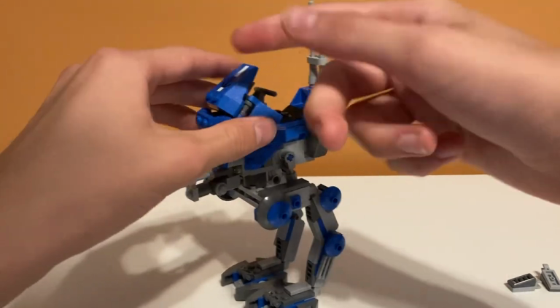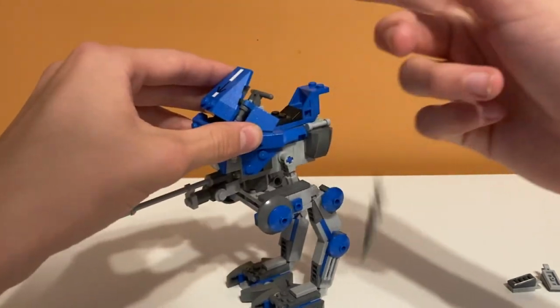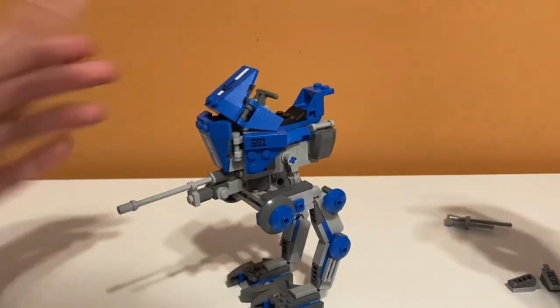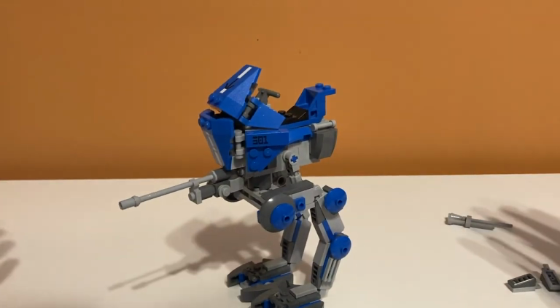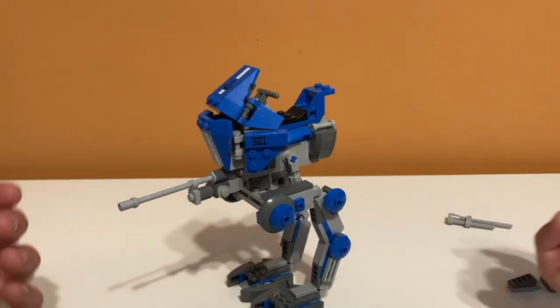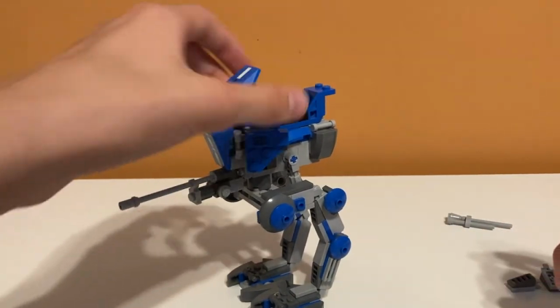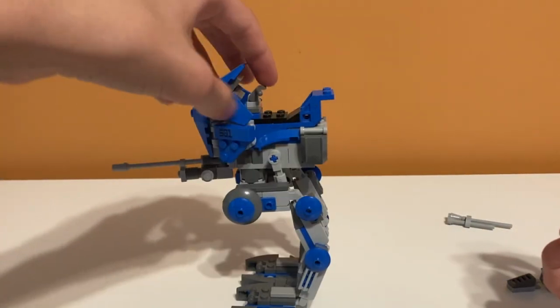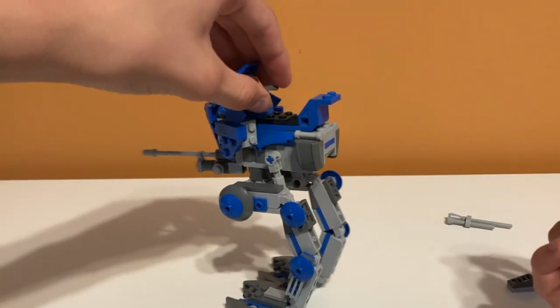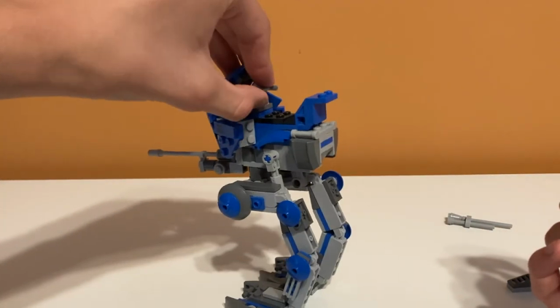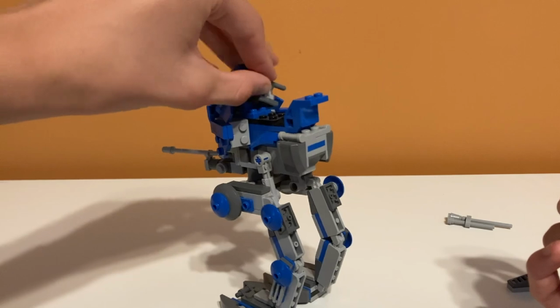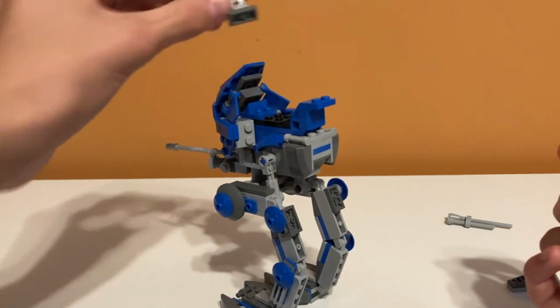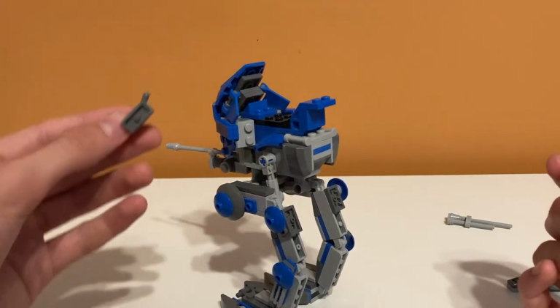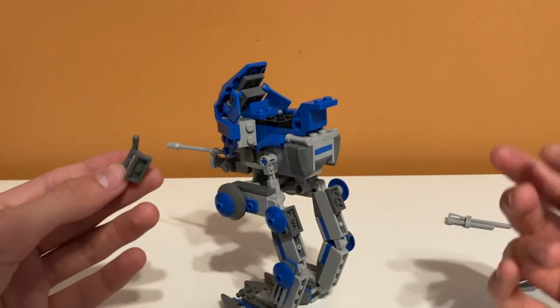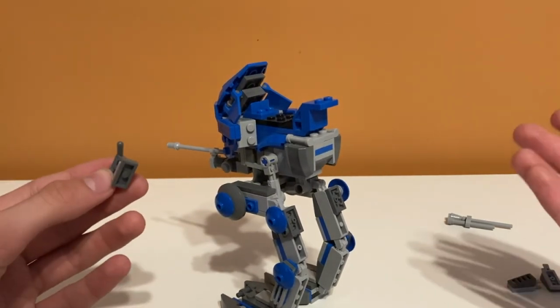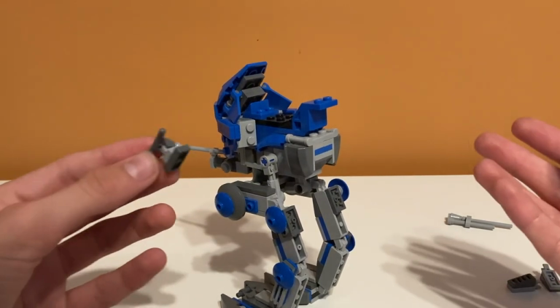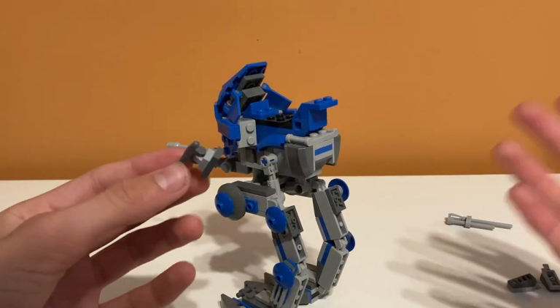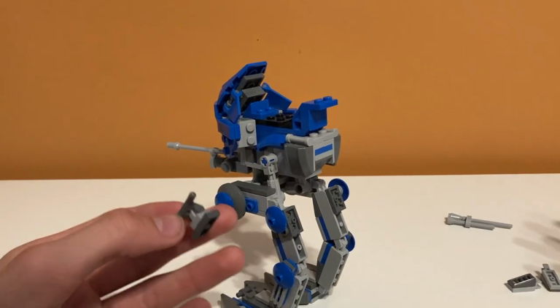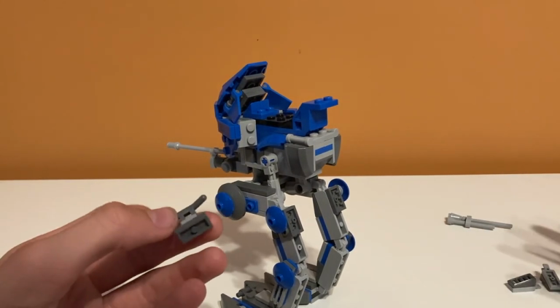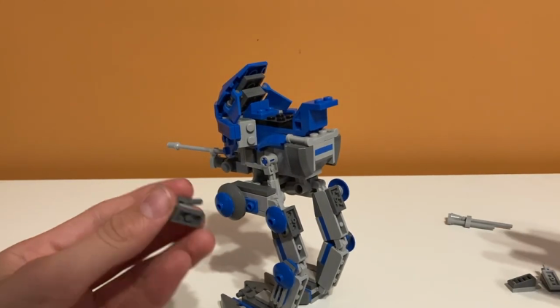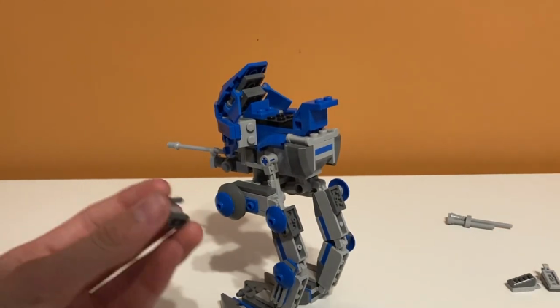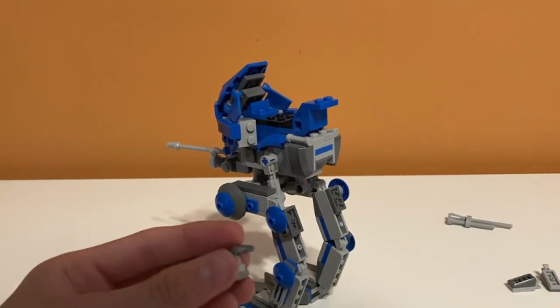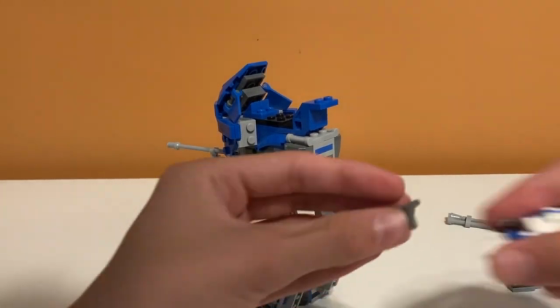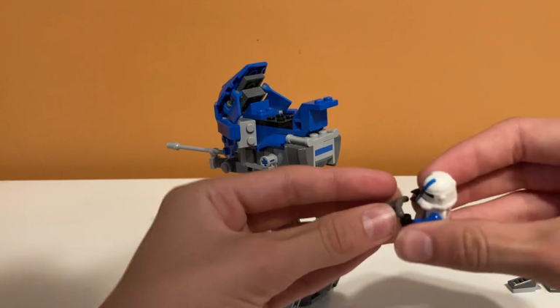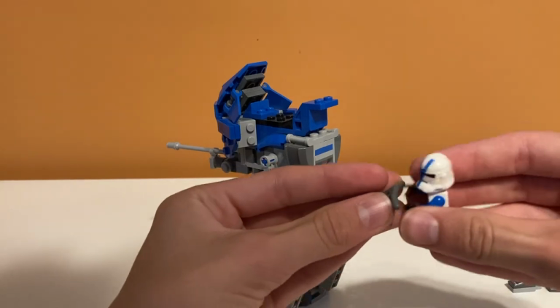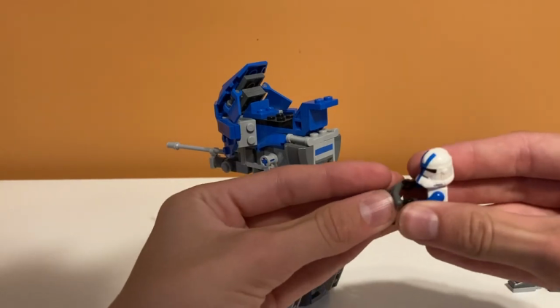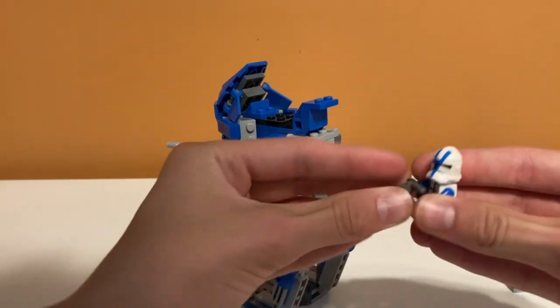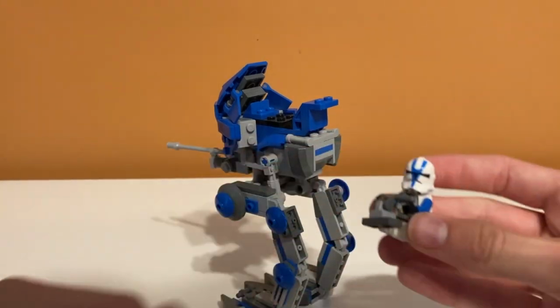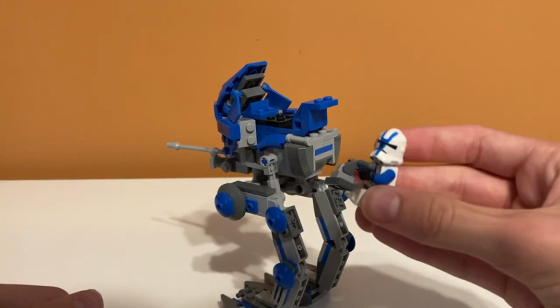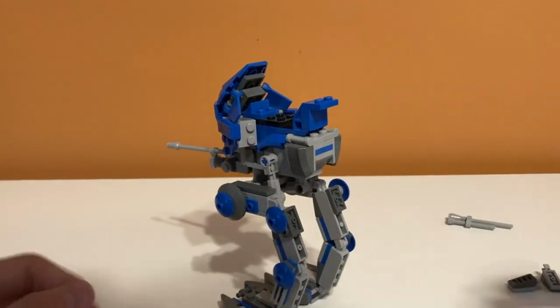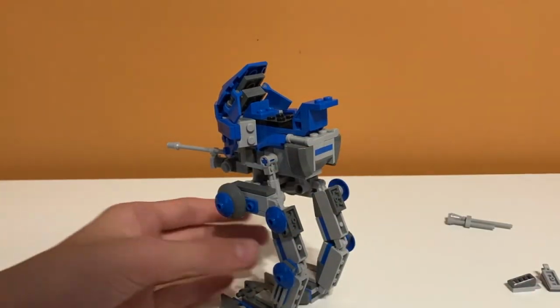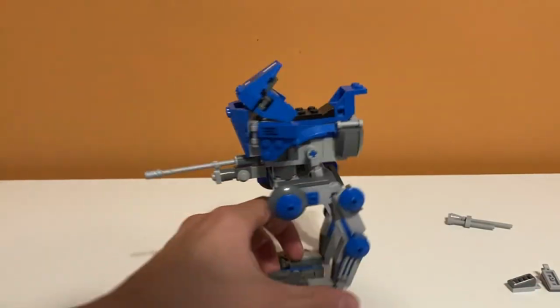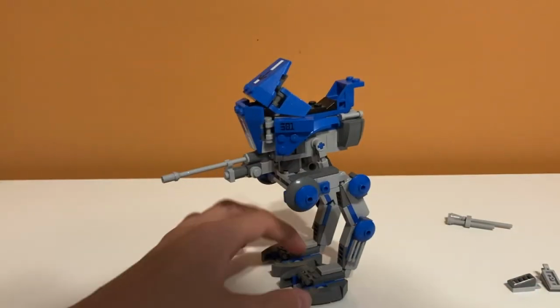The control piece also falls off, but that's just because it gets connected to the minifigure and comes off when you remove him. Yeah, there are some weak parts on the set.